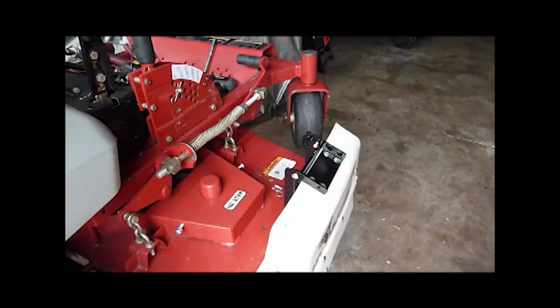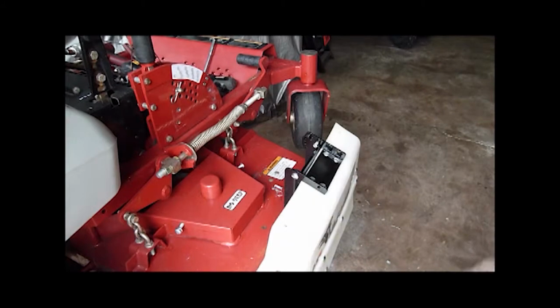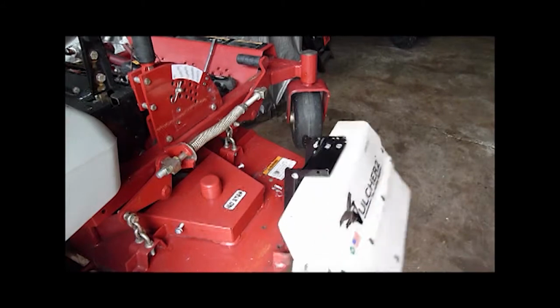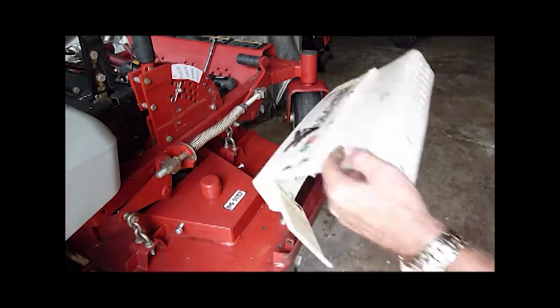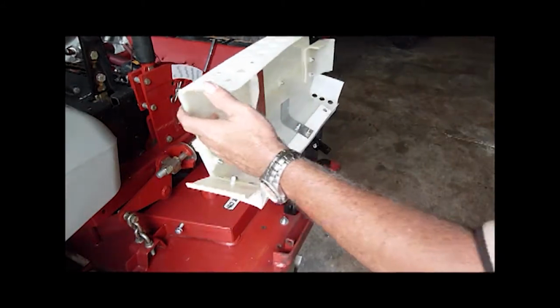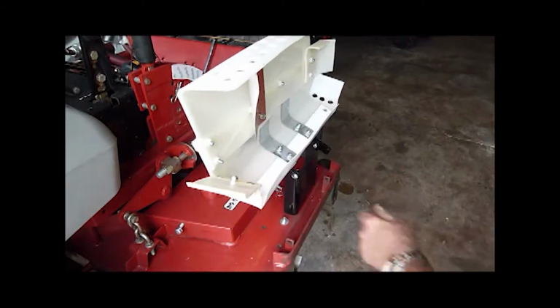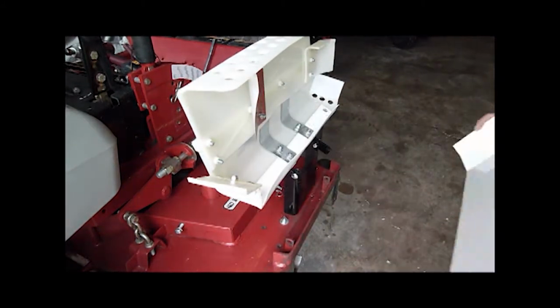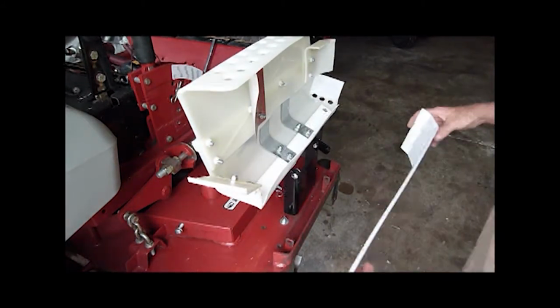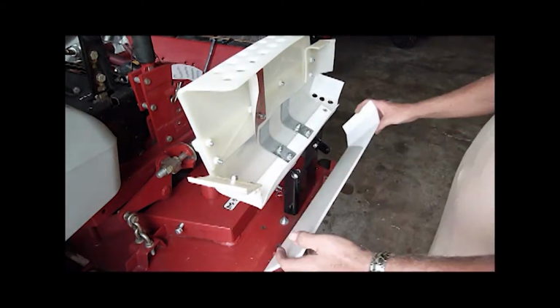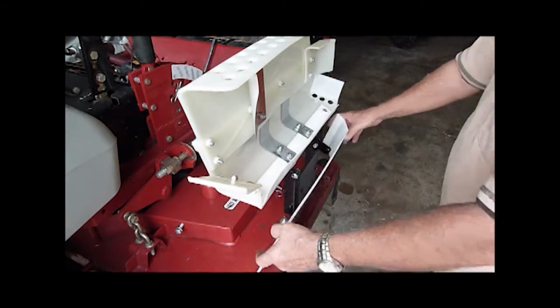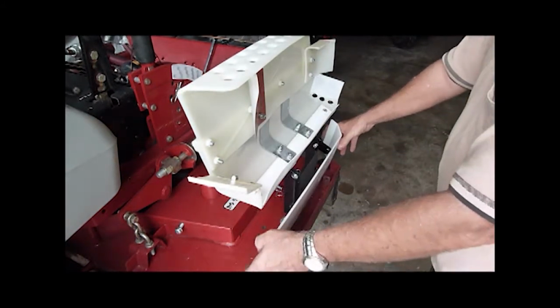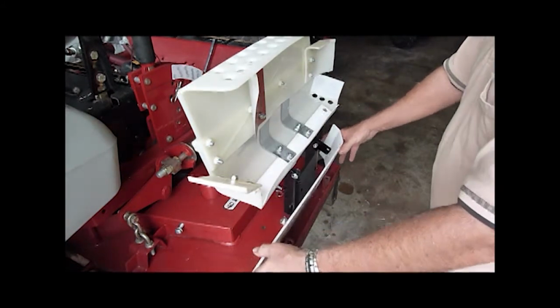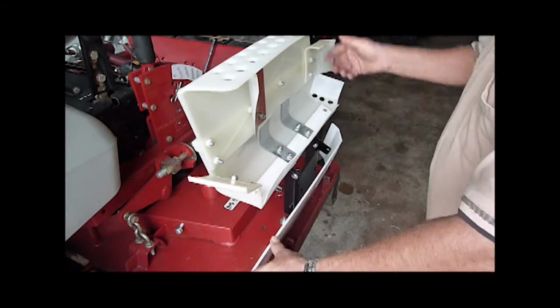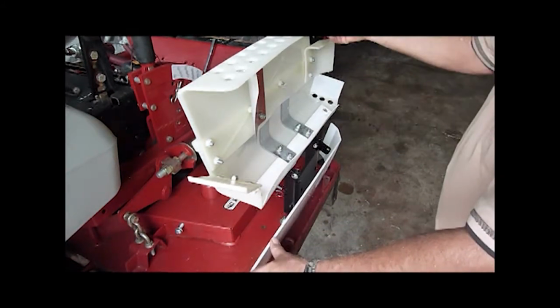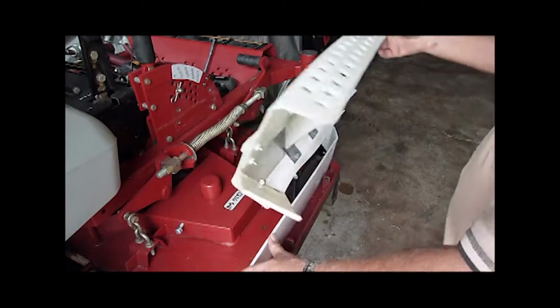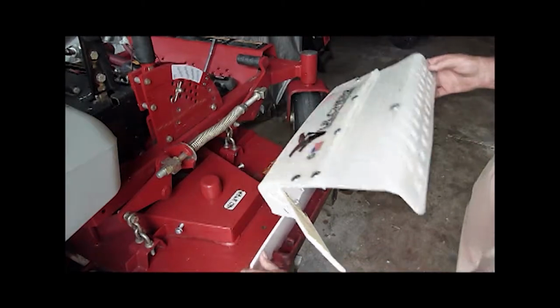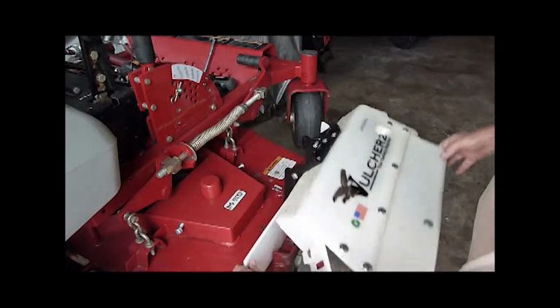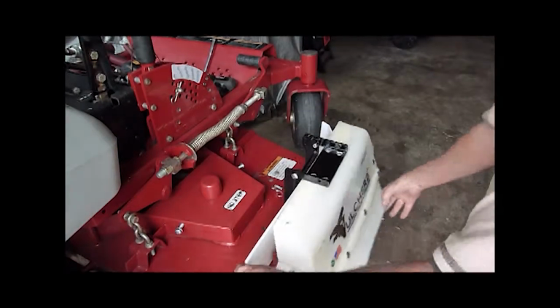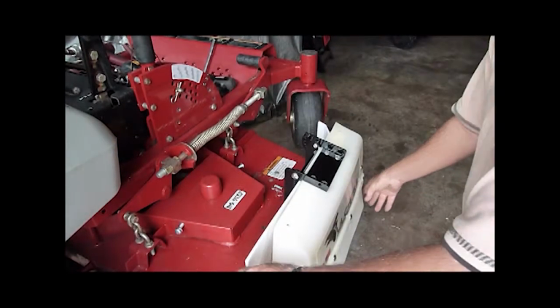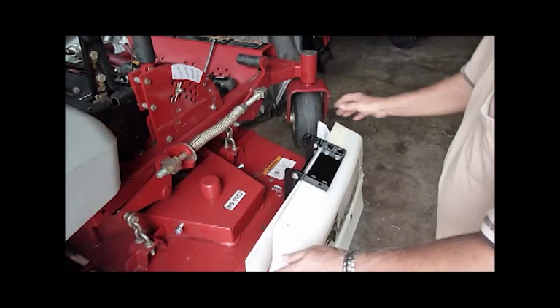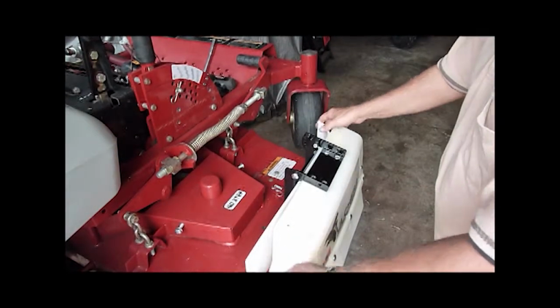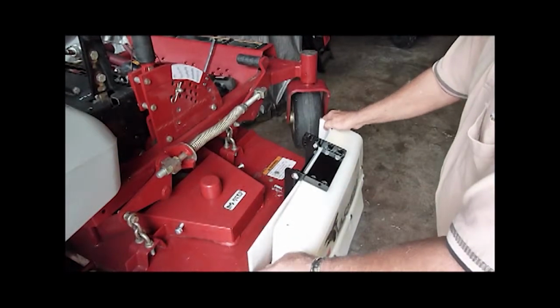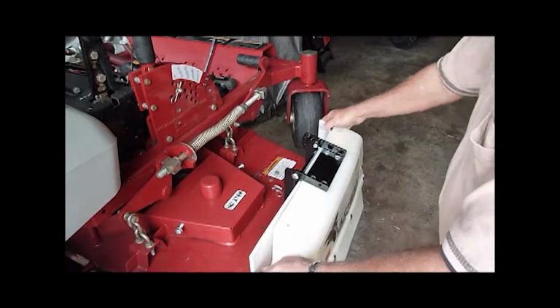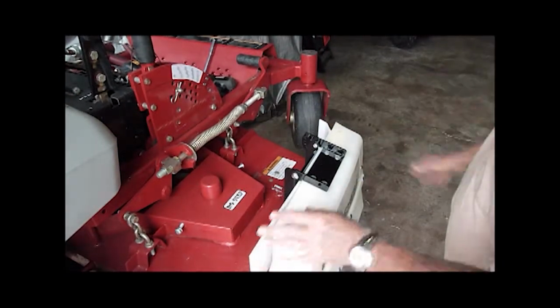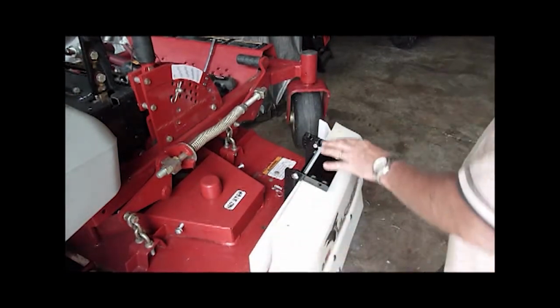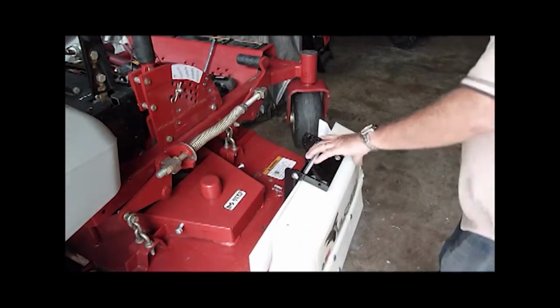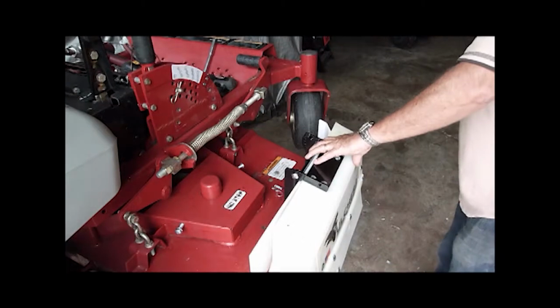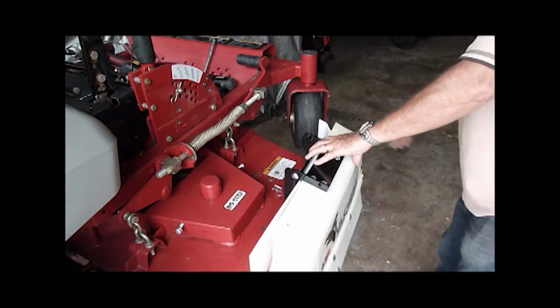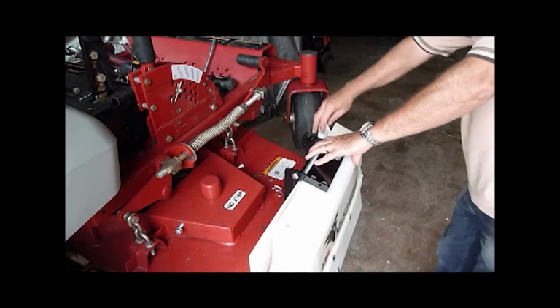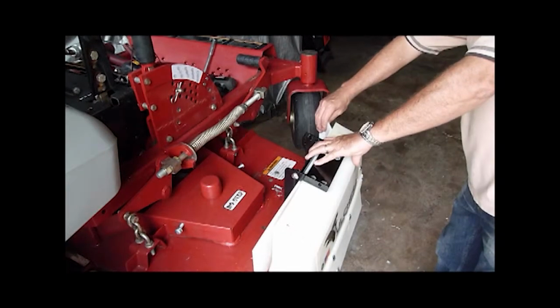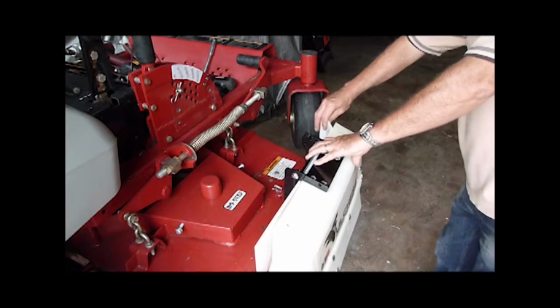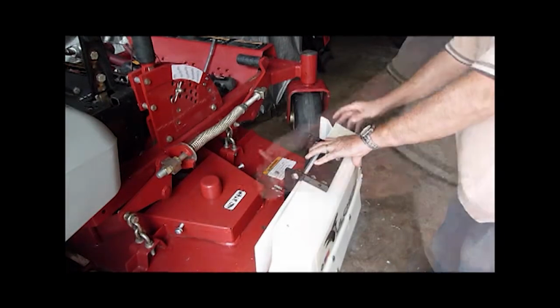Step 7. Take the polymer backing plate and place it against the mounting base. Center it behind the vulture with the curved section towards the front of the mower. This will allow grass to be deflected across the front of the mower.